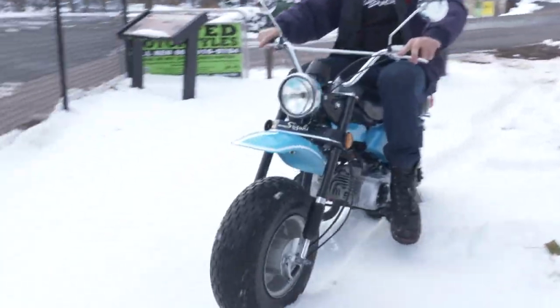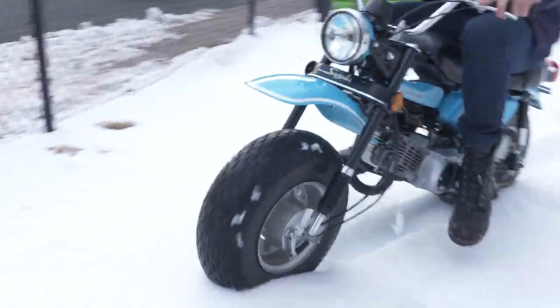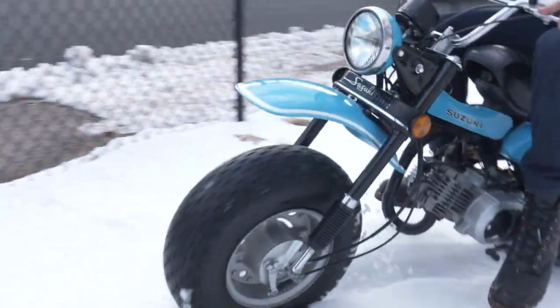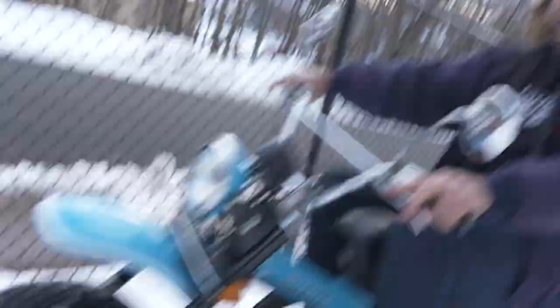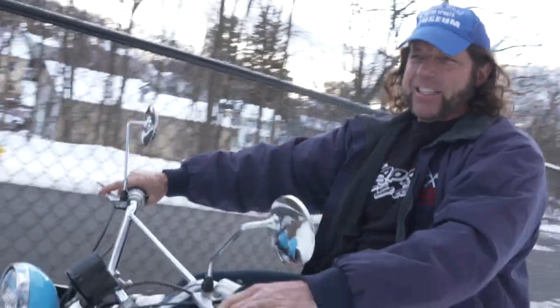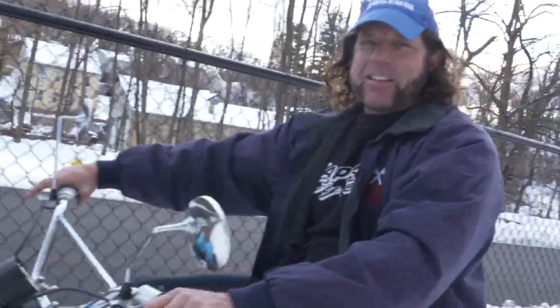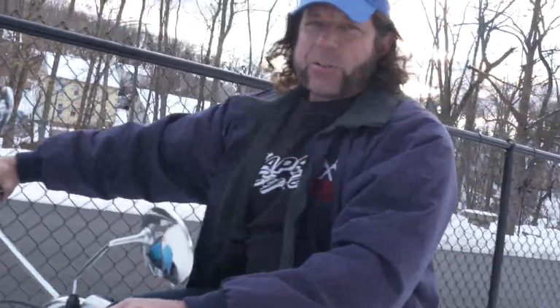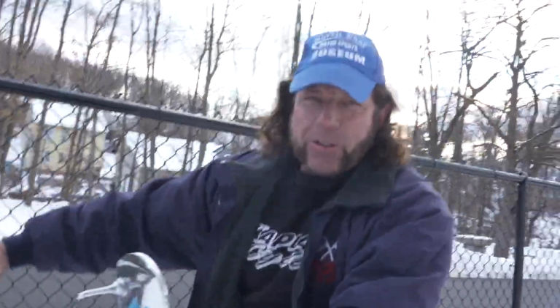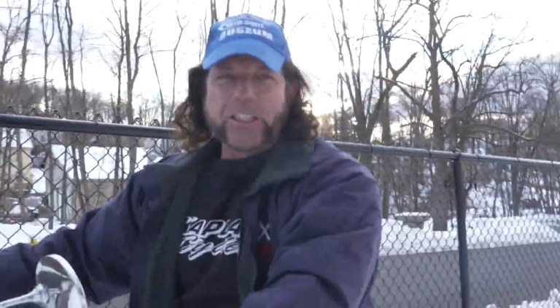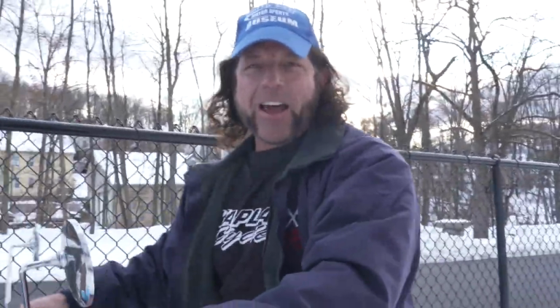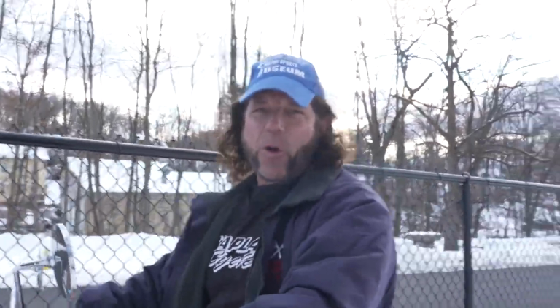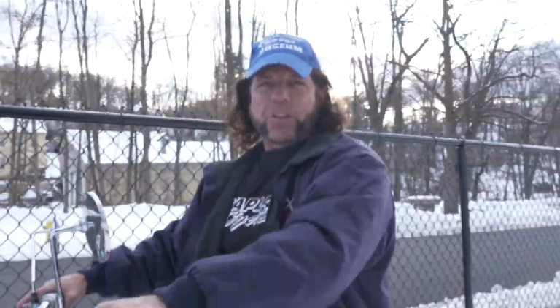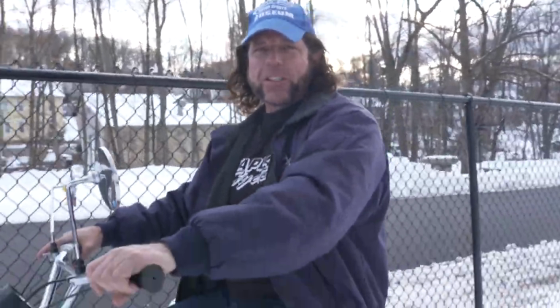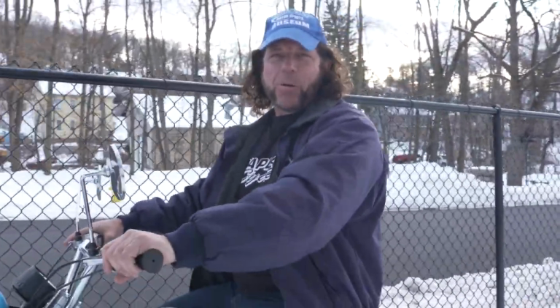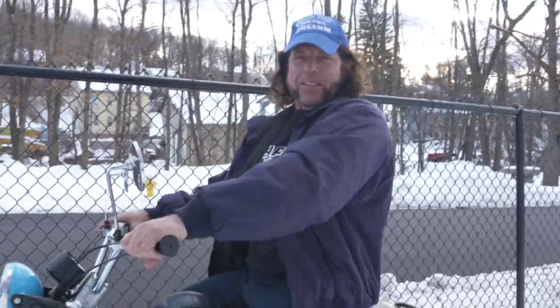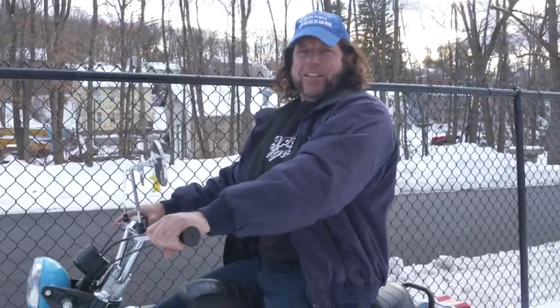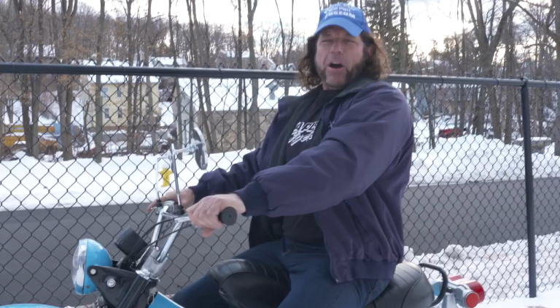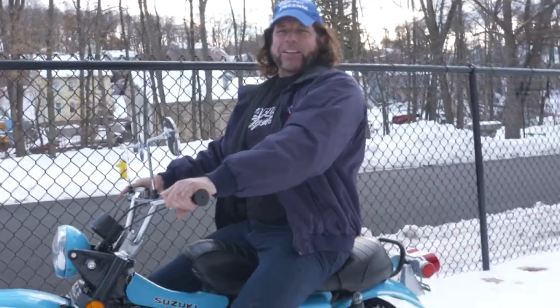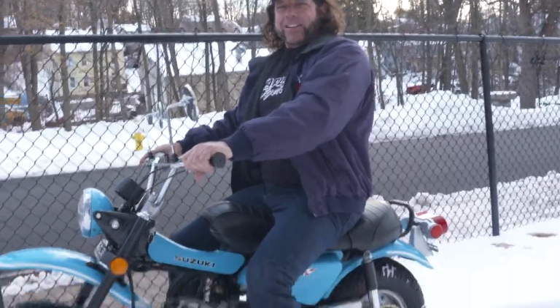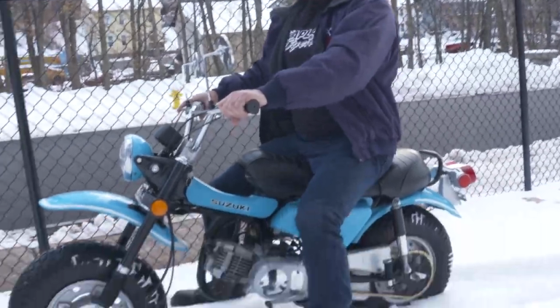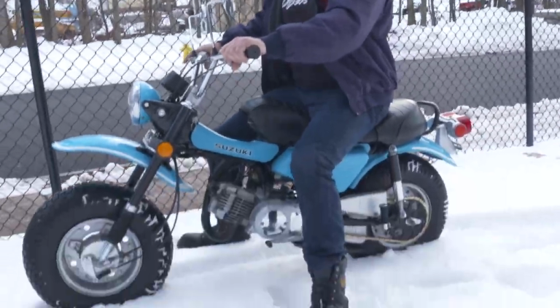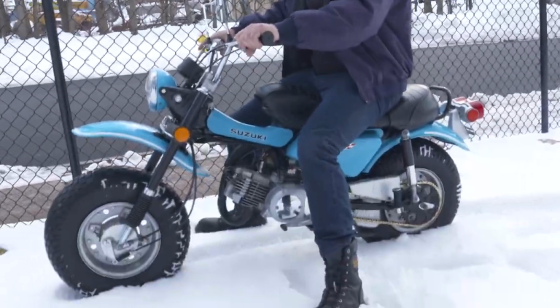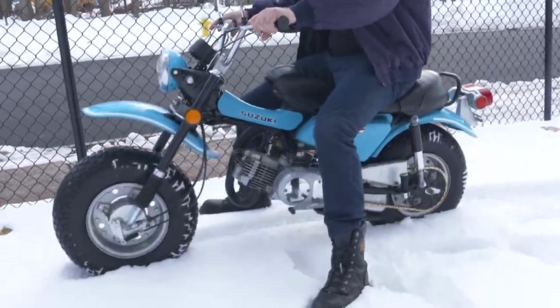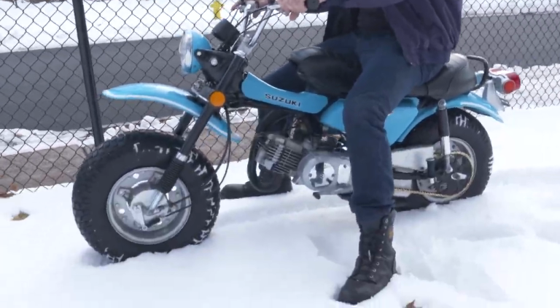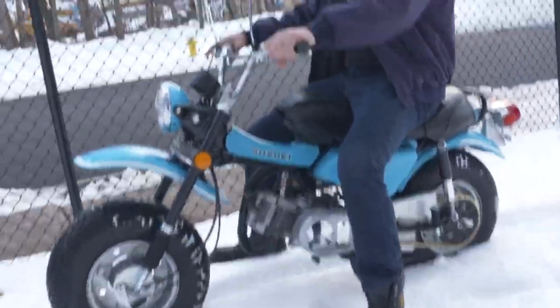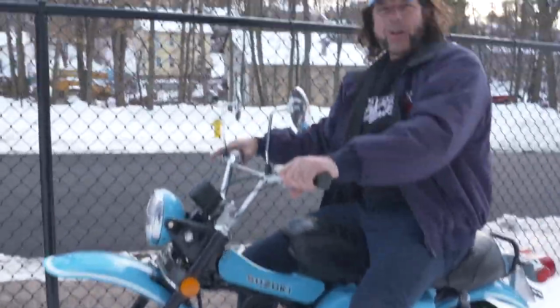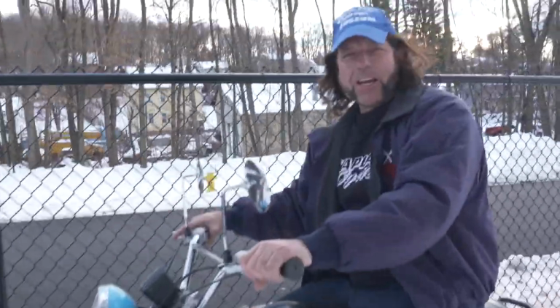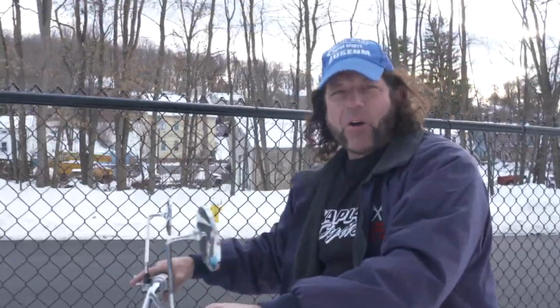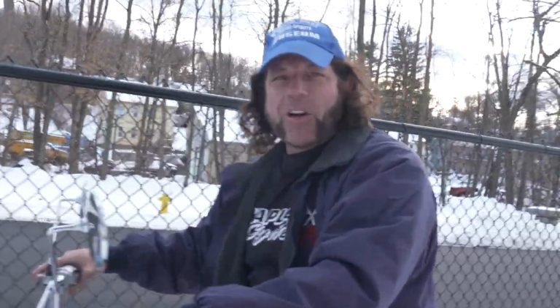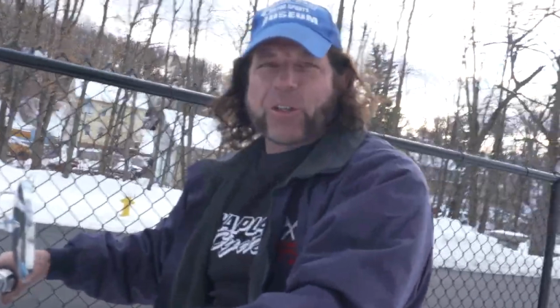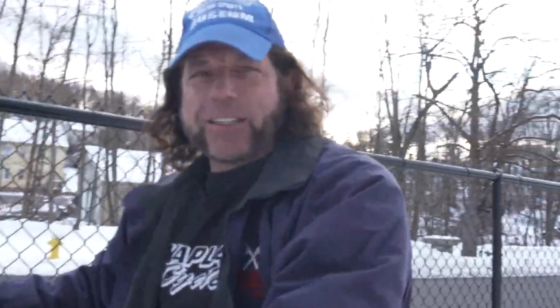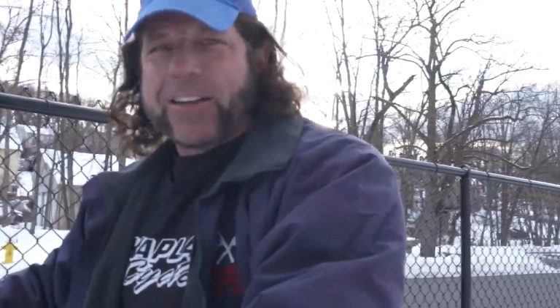What's up guys? This is what this was designed for — snow, mud, the beach, wherever you want to go. It's an all-terrain cycle.